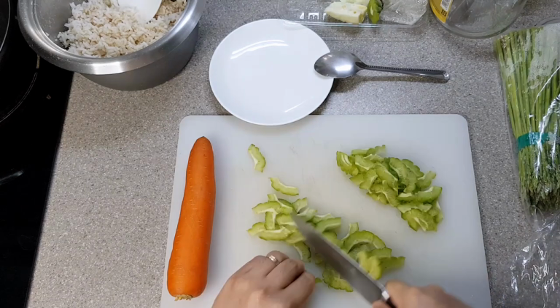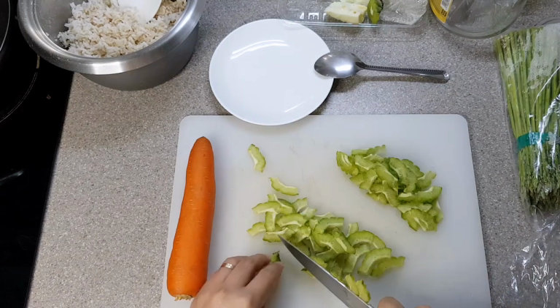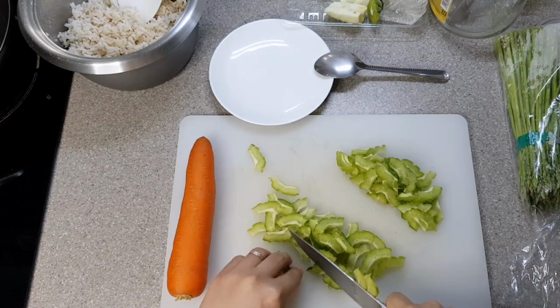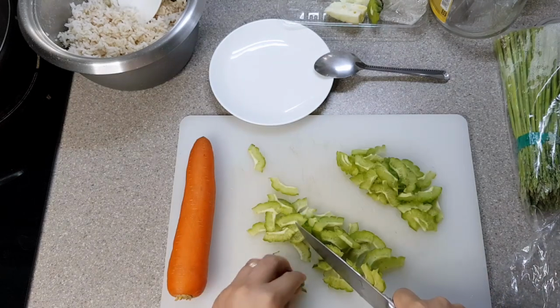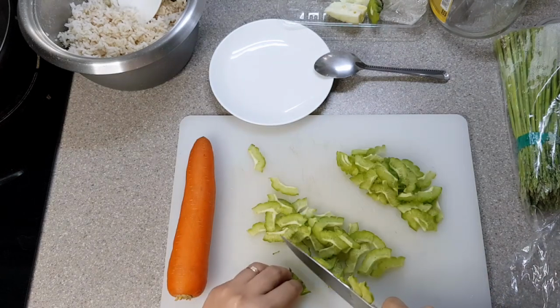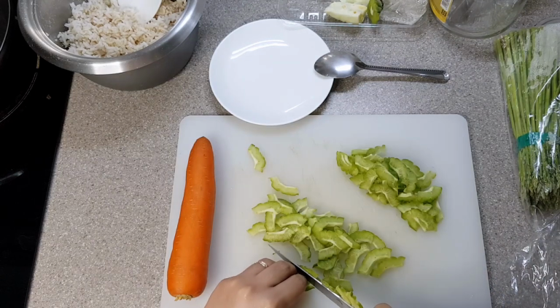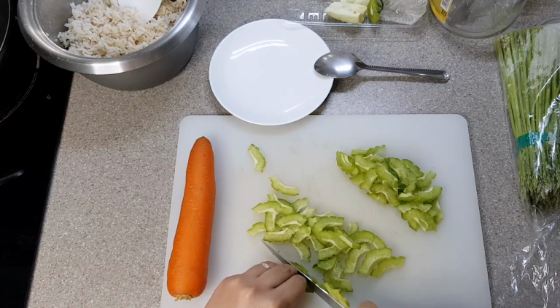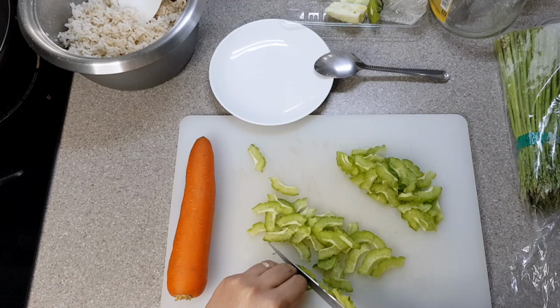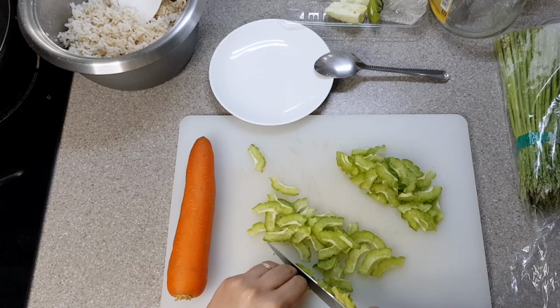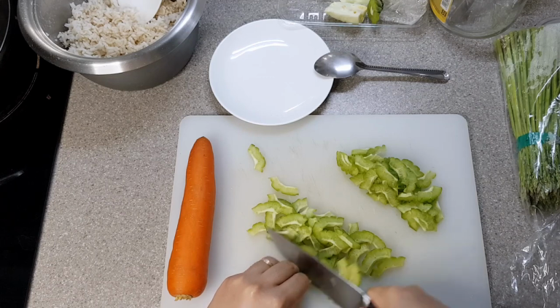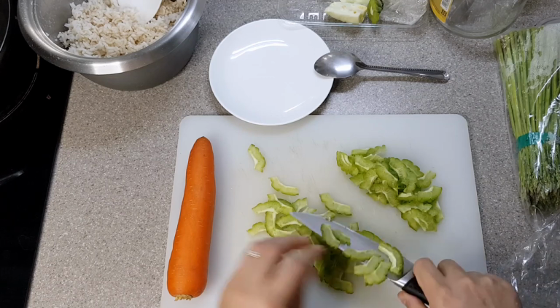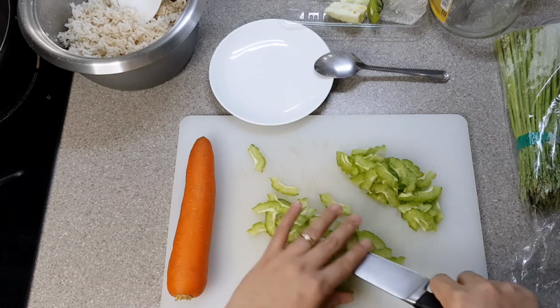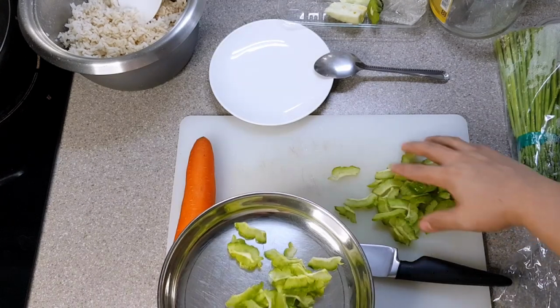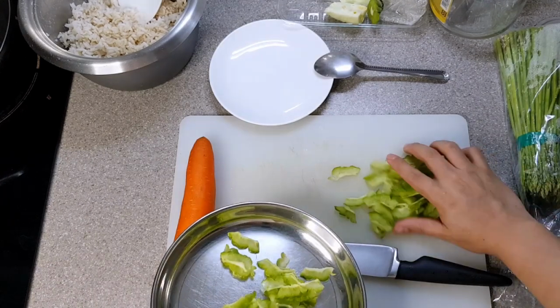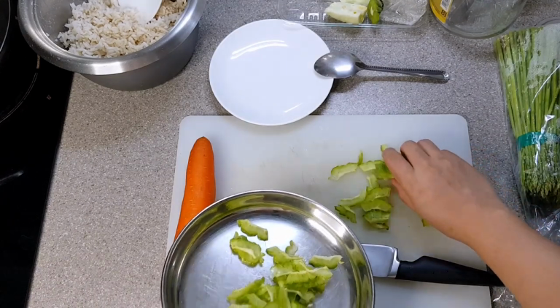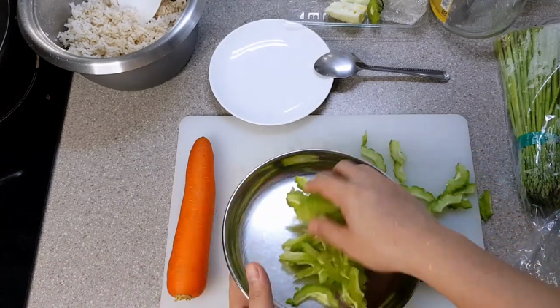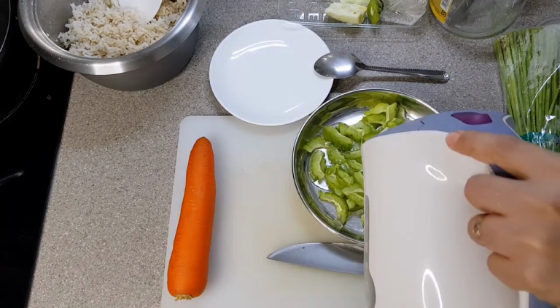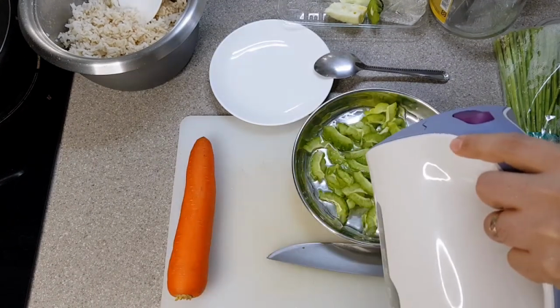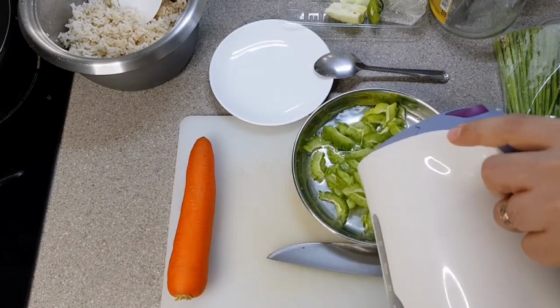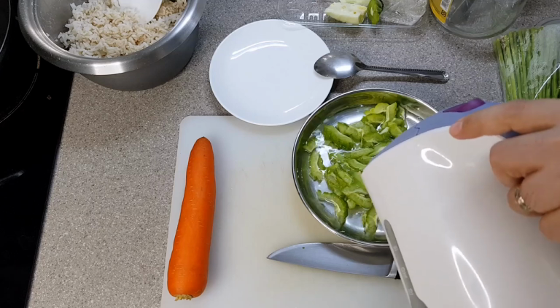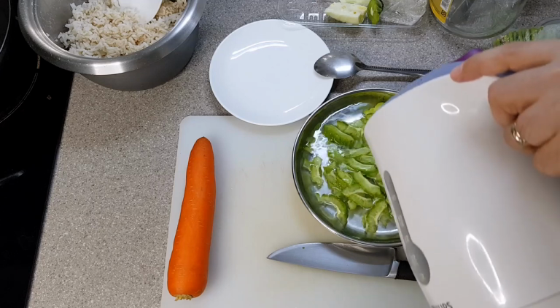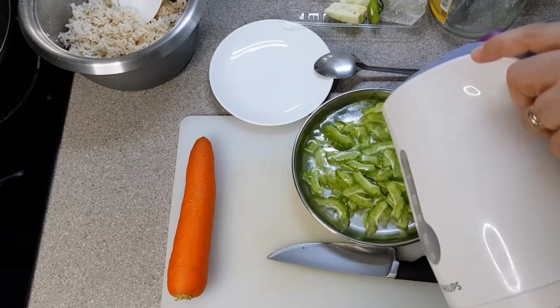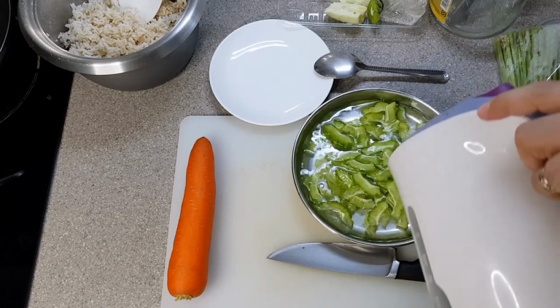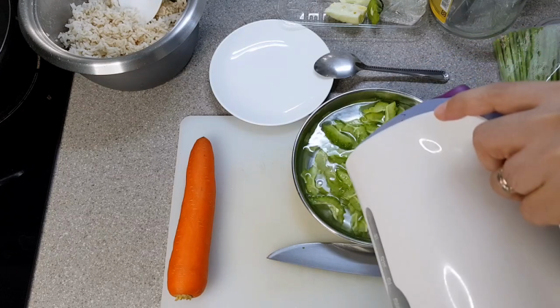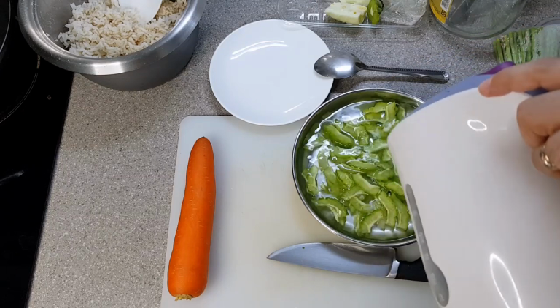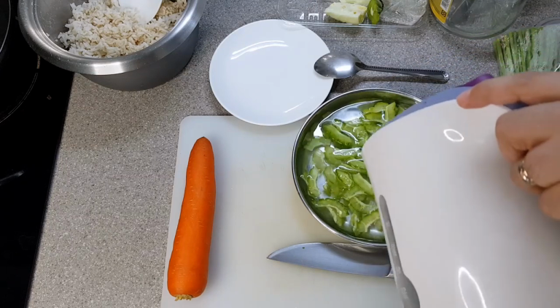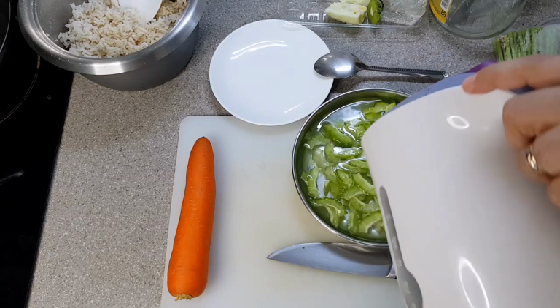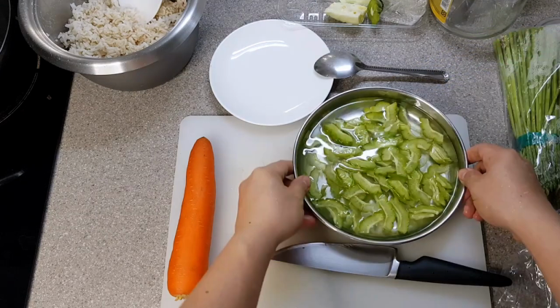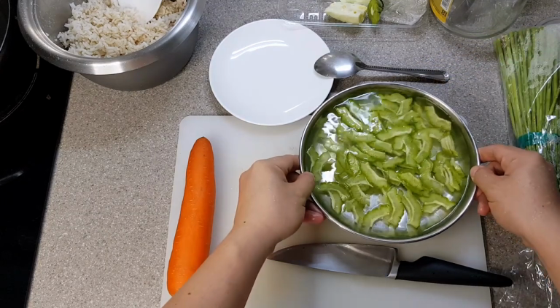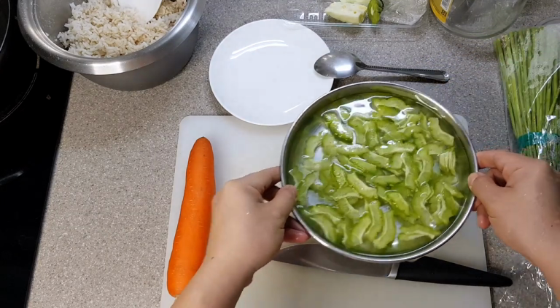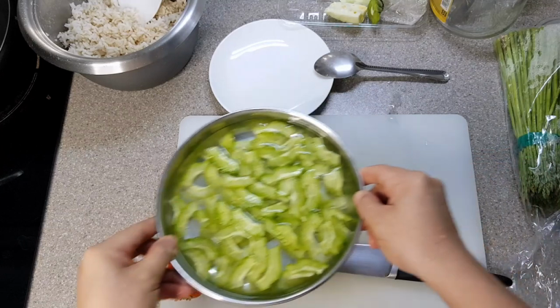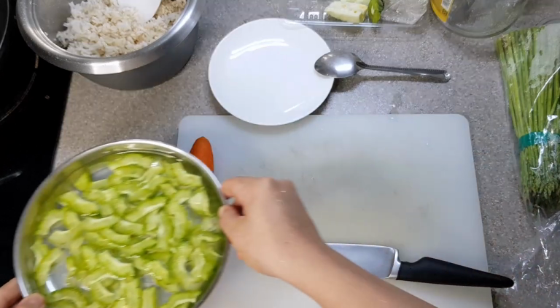Slice the bitter gourd thinly and then soak it in hot water — alternatively it can be boiled as well. You might be thinking, why bitter gourd? Trust me, these bitter gourds are not too bitter and will provide a good contrast to this sweet and savory dish.